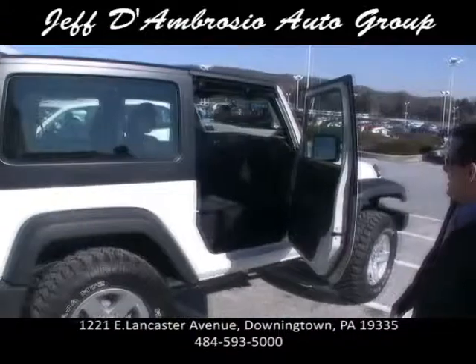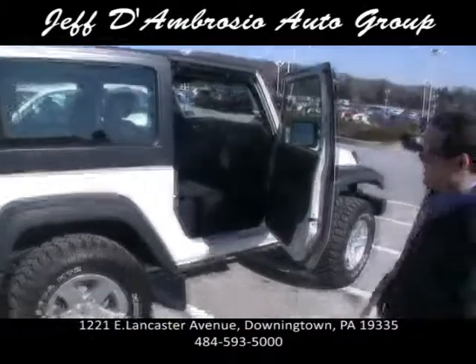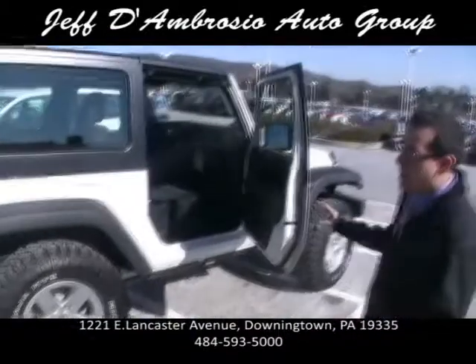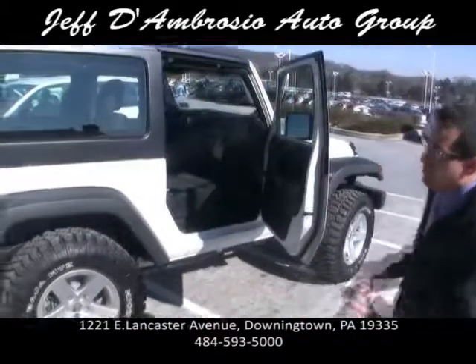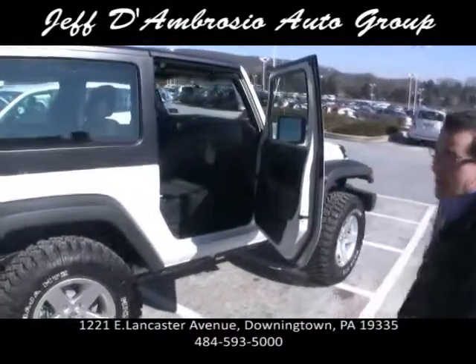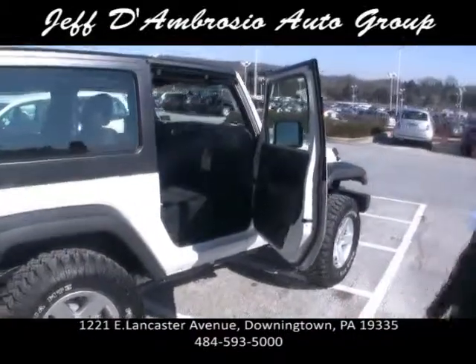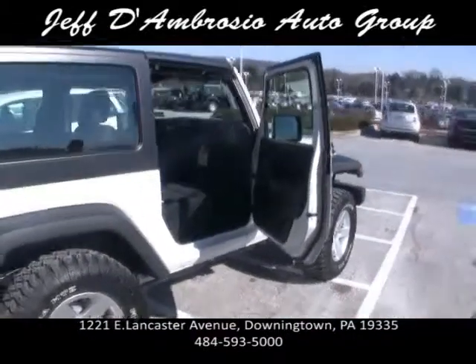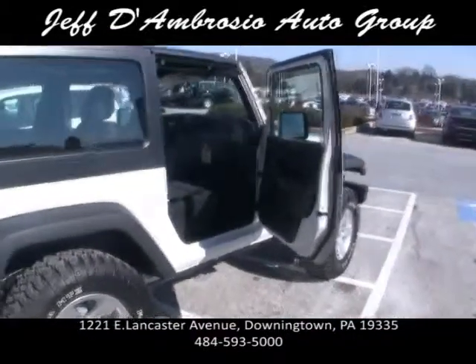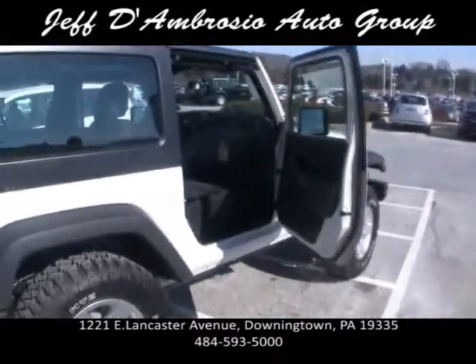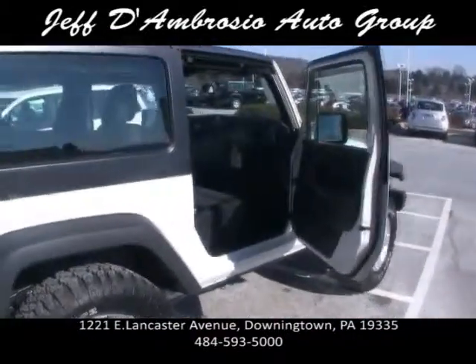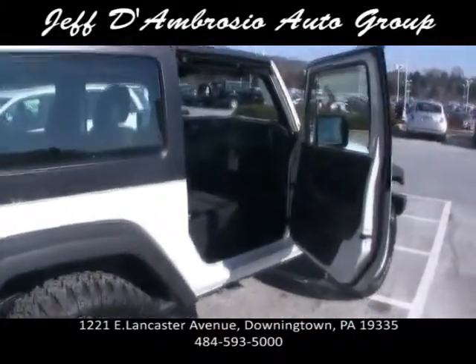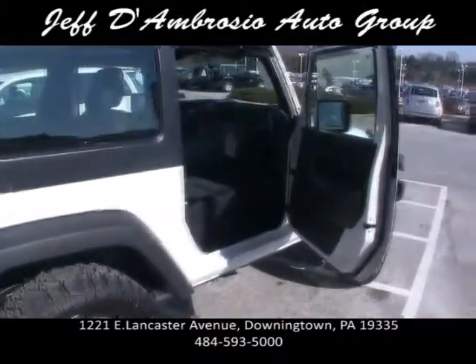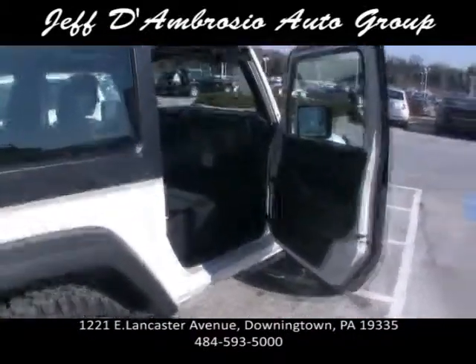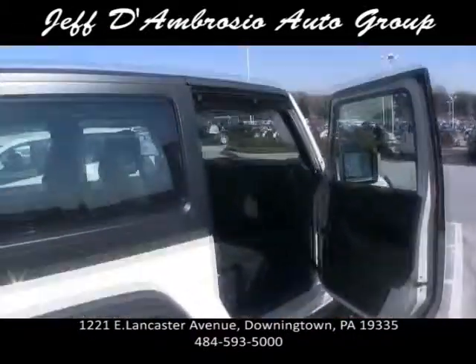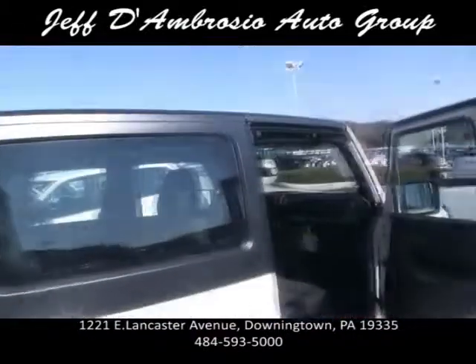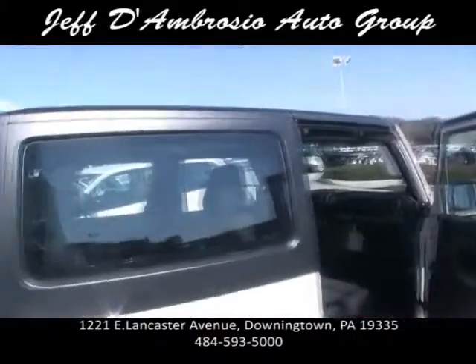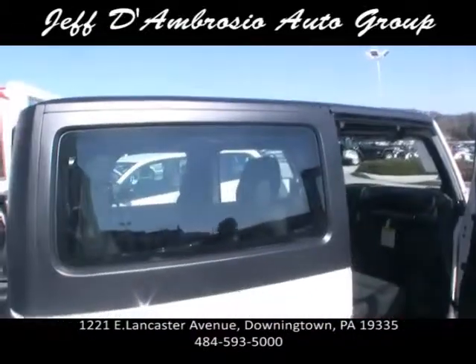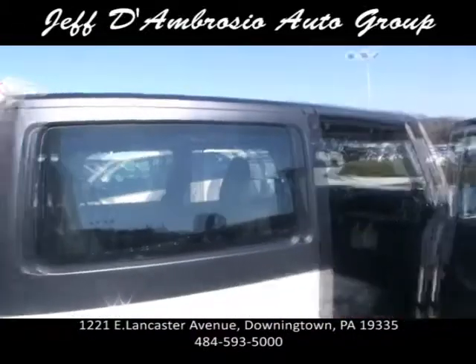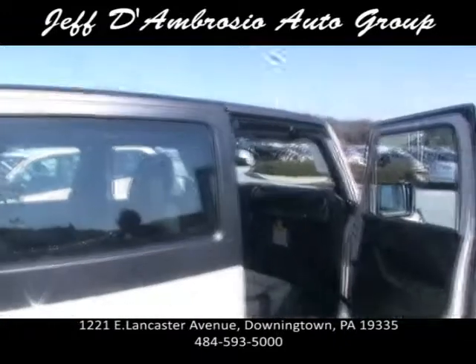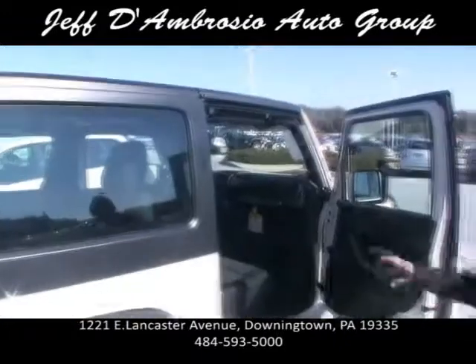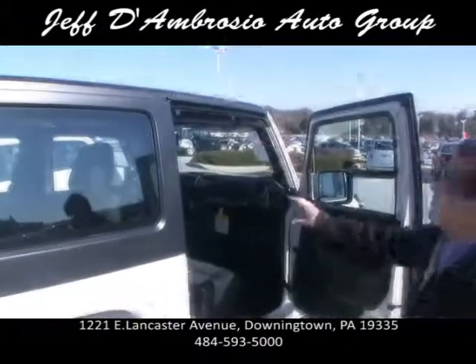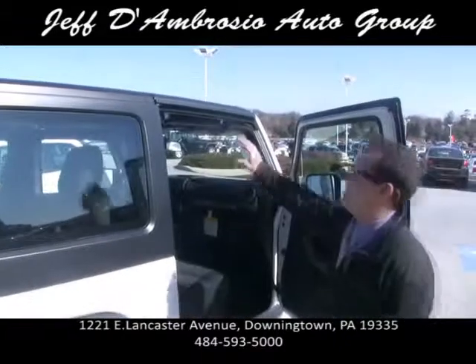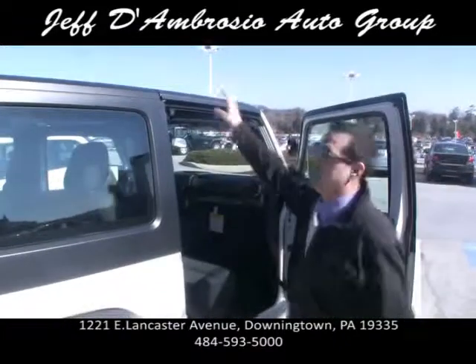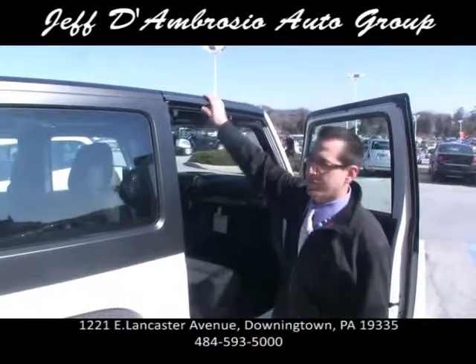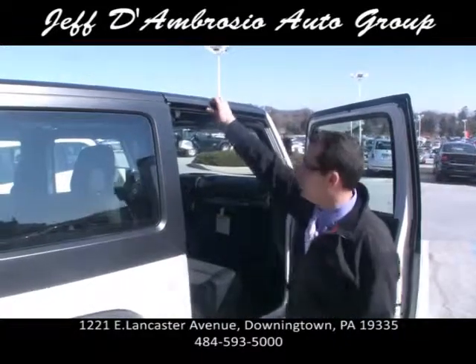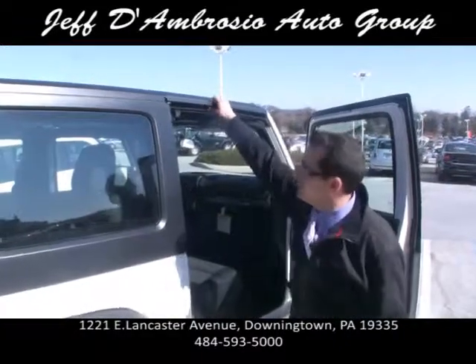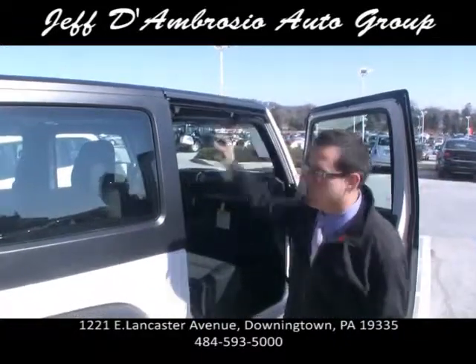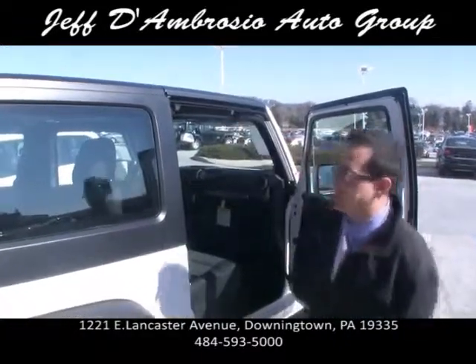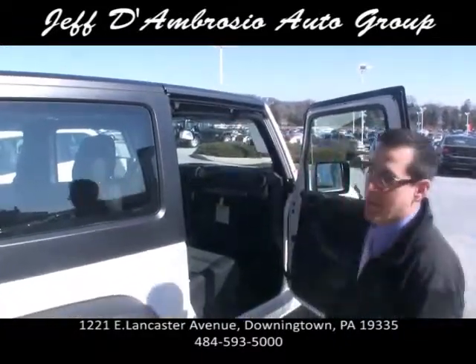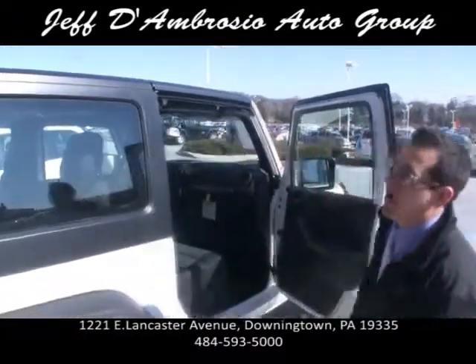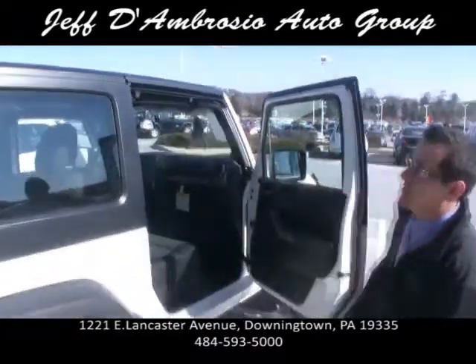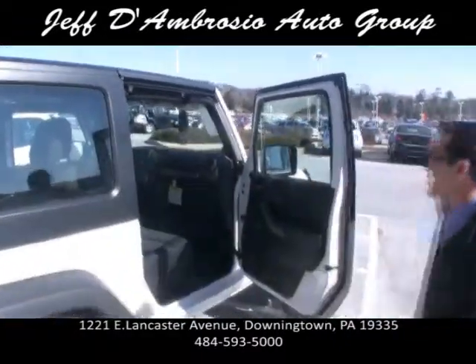You can get power windows and locks in this Wrangler now. Hardtop, T-Tops — if you remember the old T-Tops, these actually come off in two sections. Real easy, they weigh about five pounds apiece.